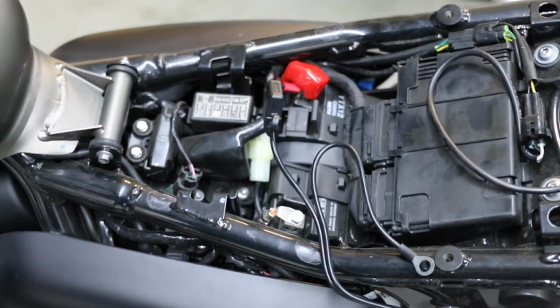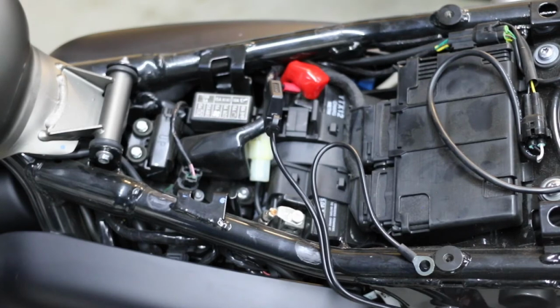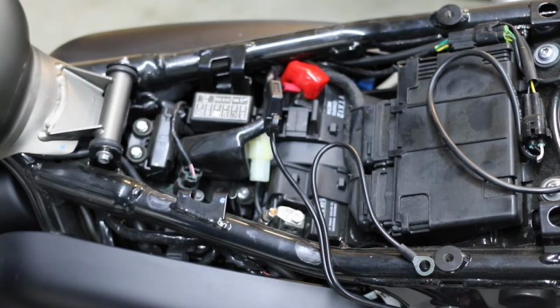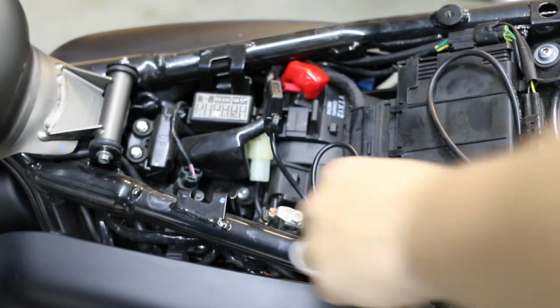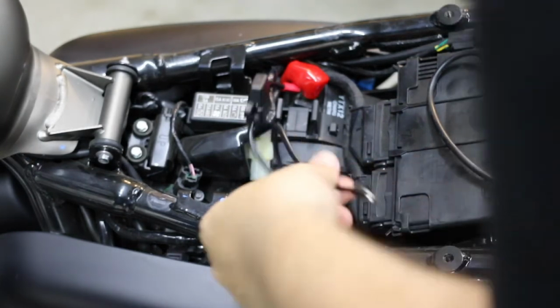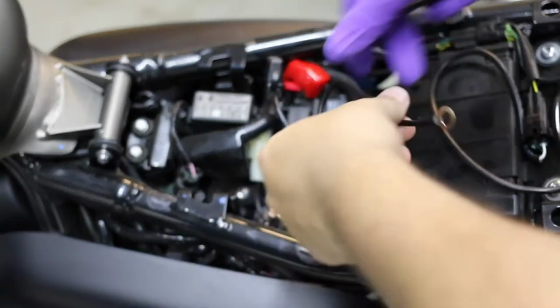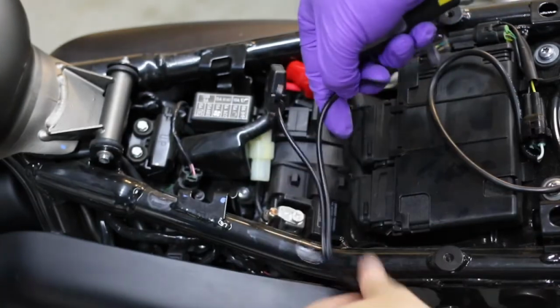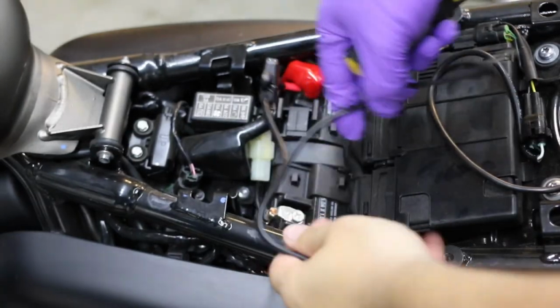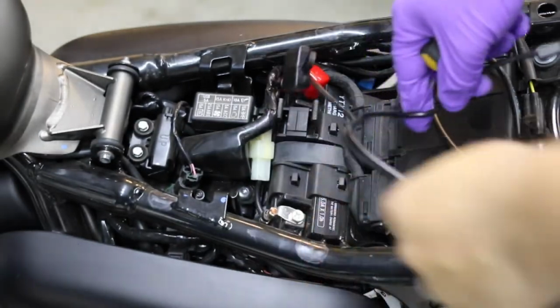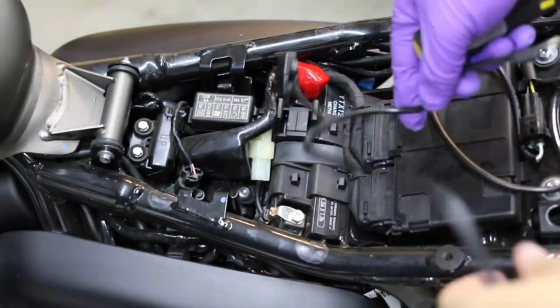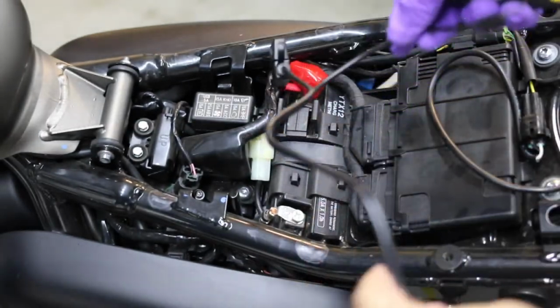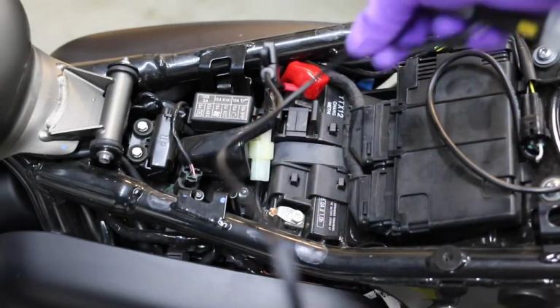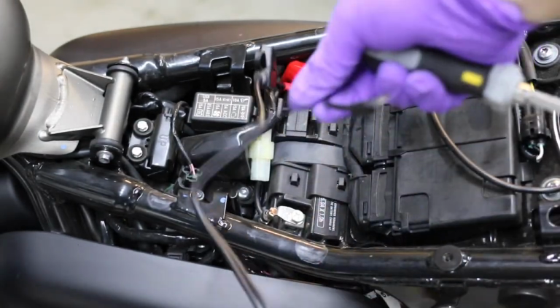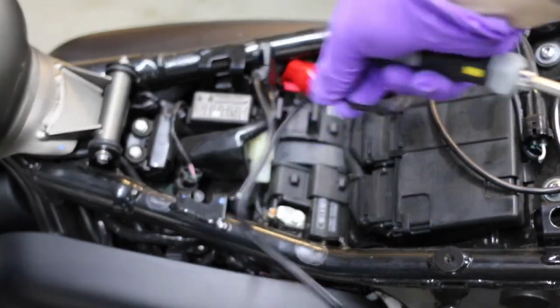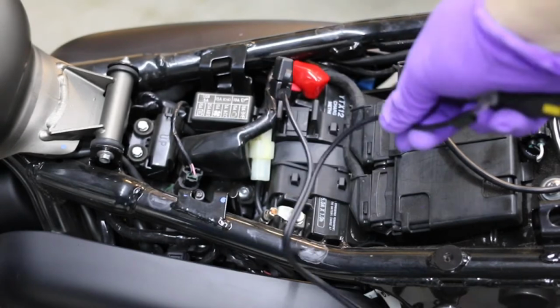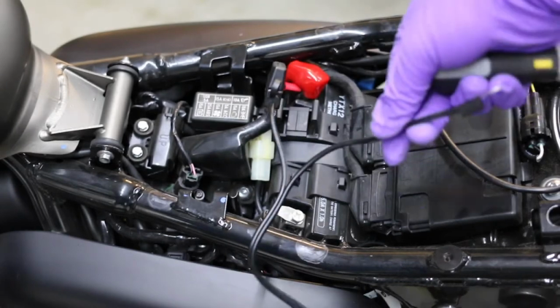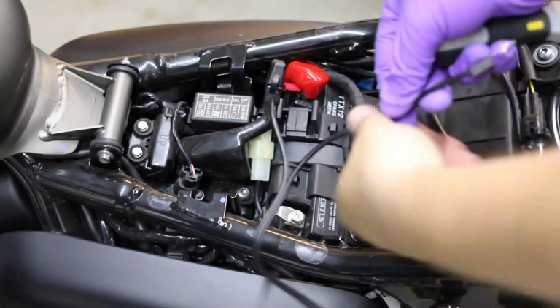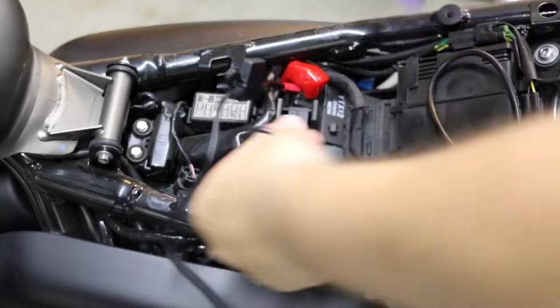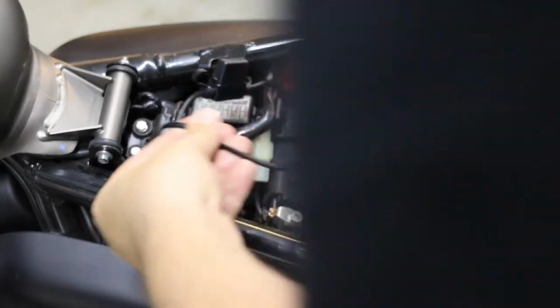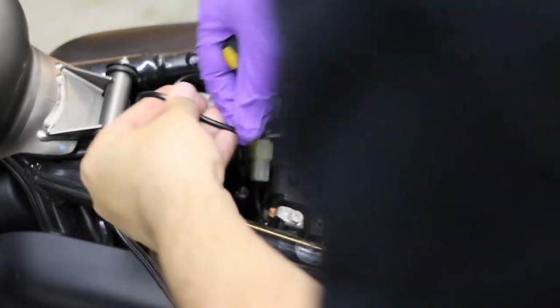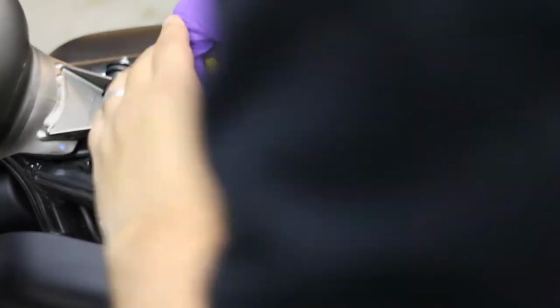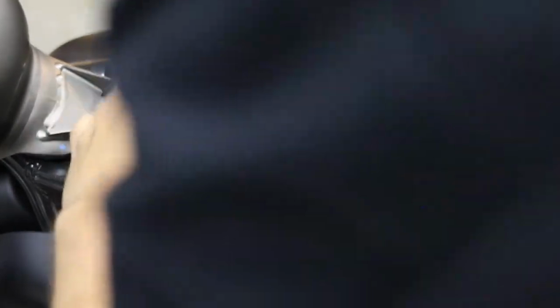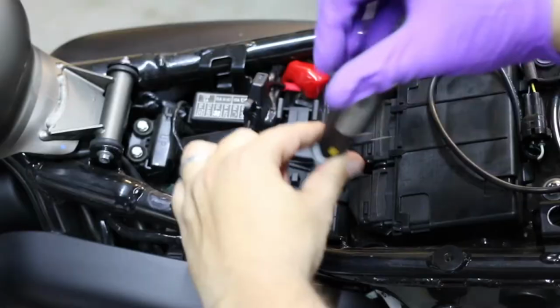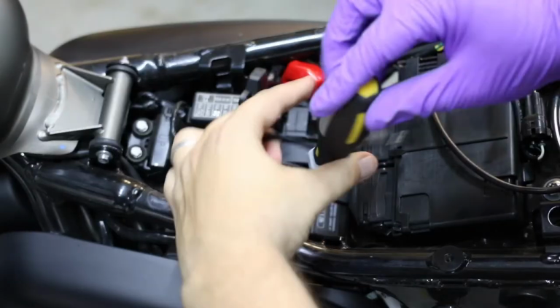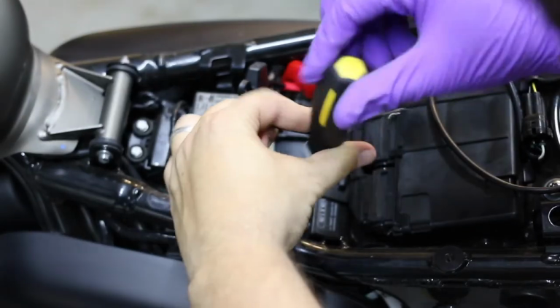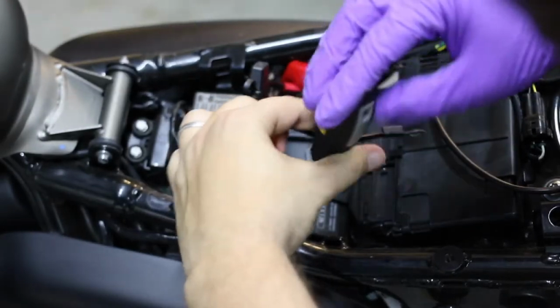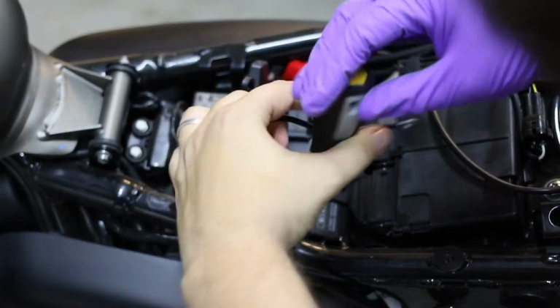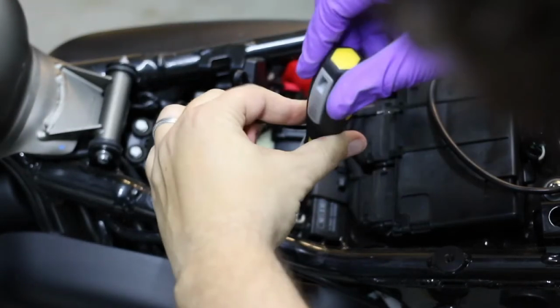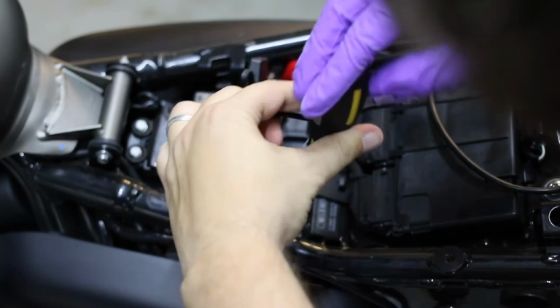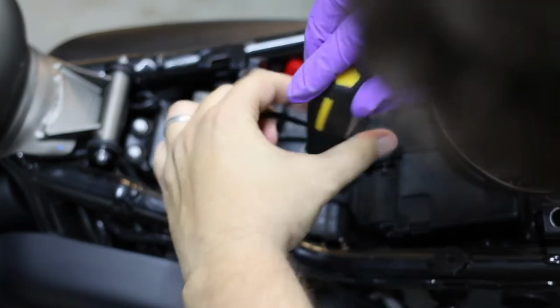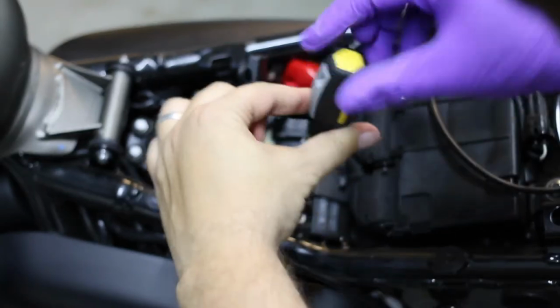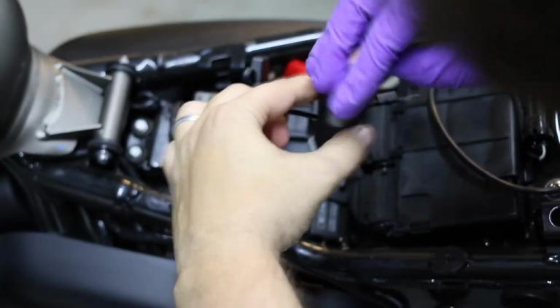Next and final task, if you will, is getting the black to the negative. Be very careful not to strip any of this.